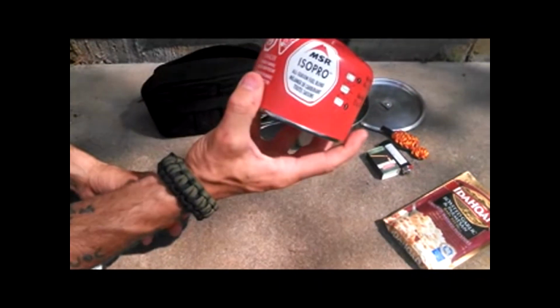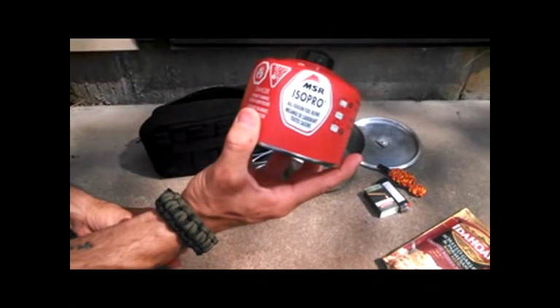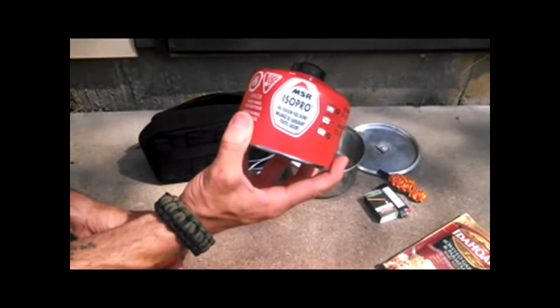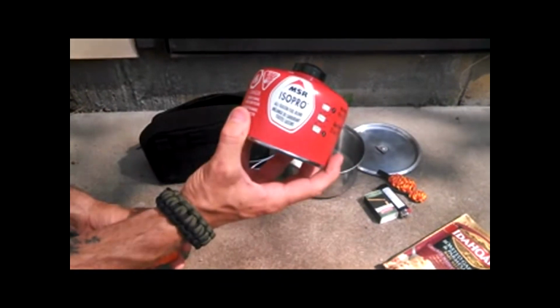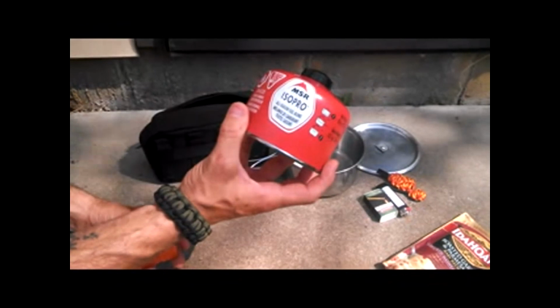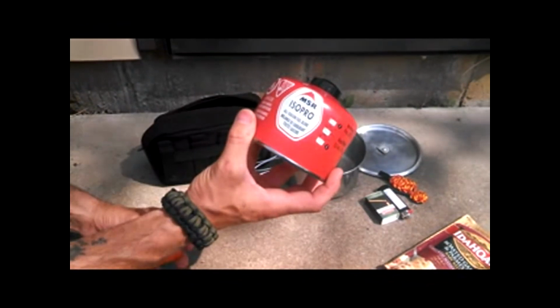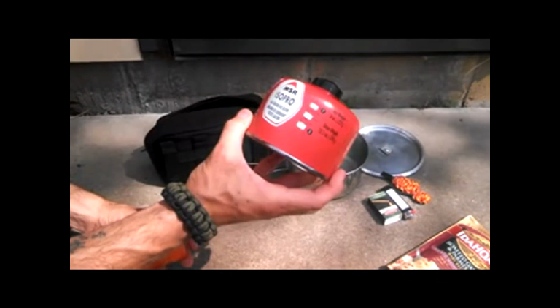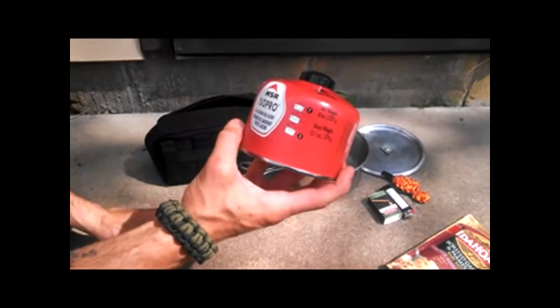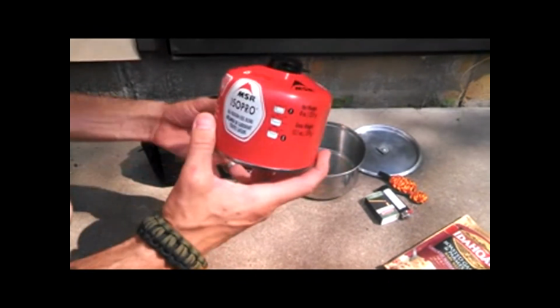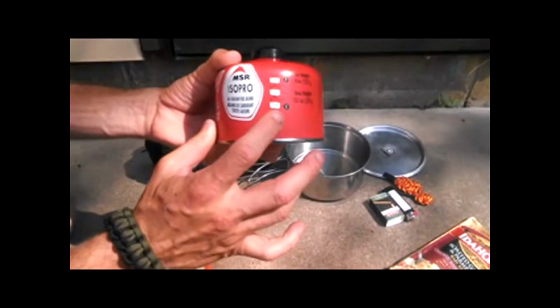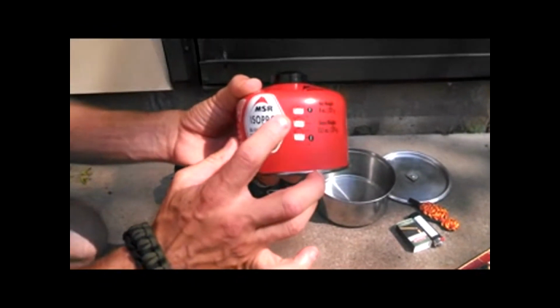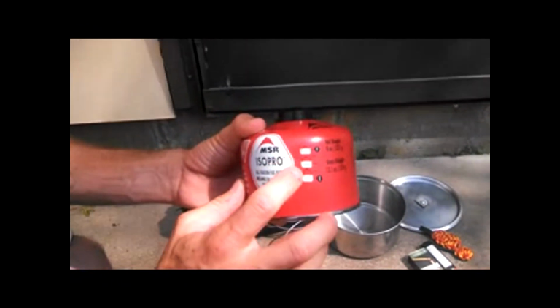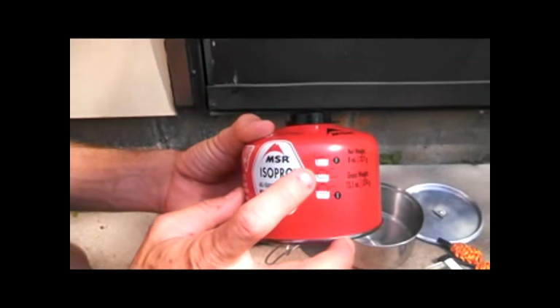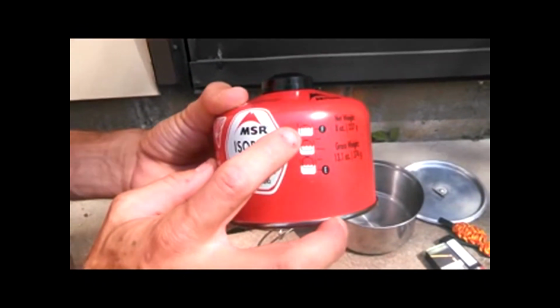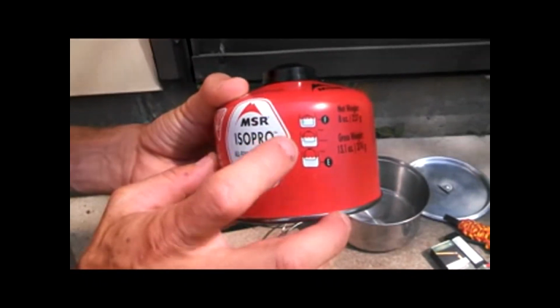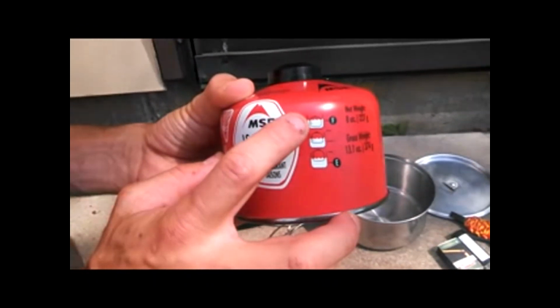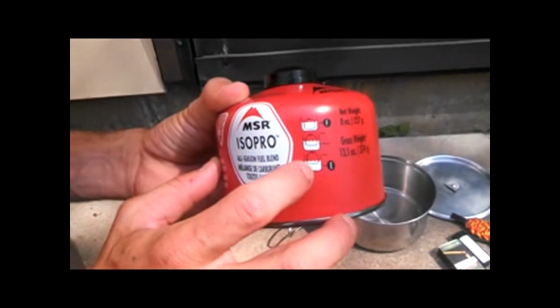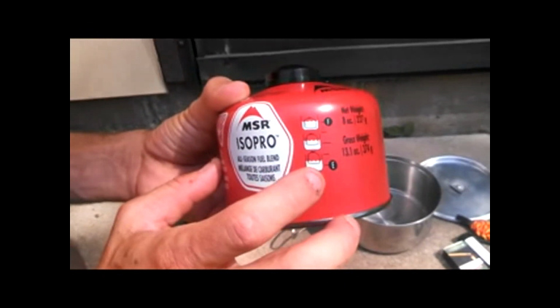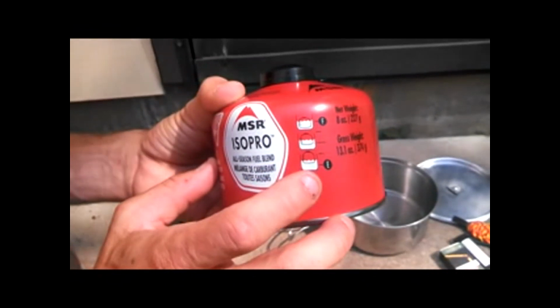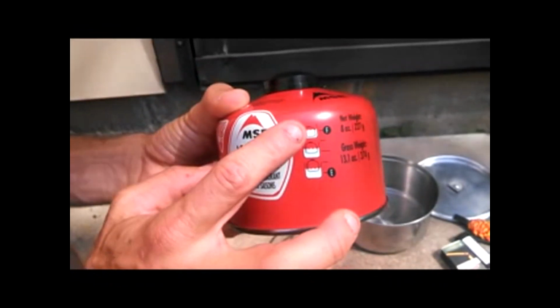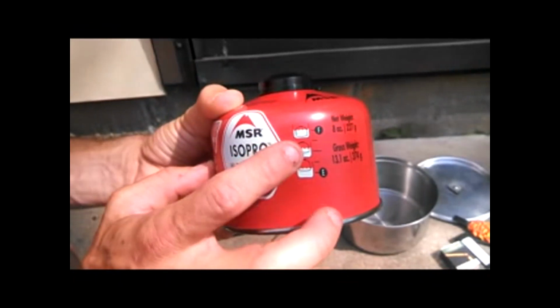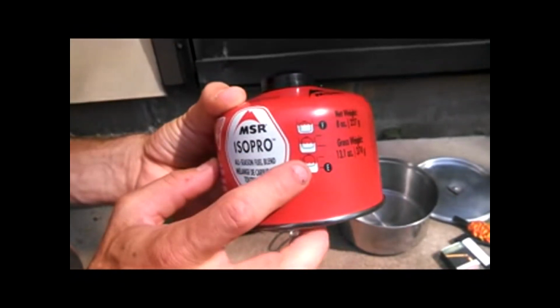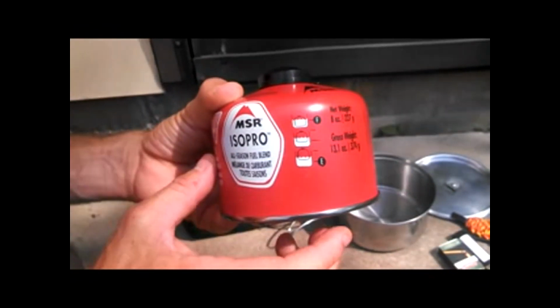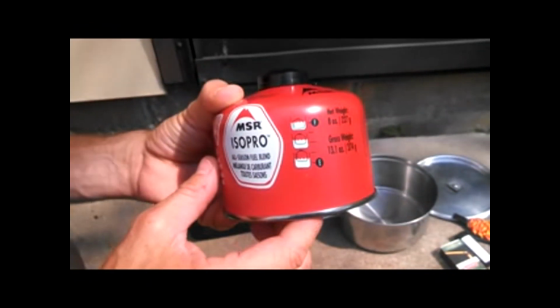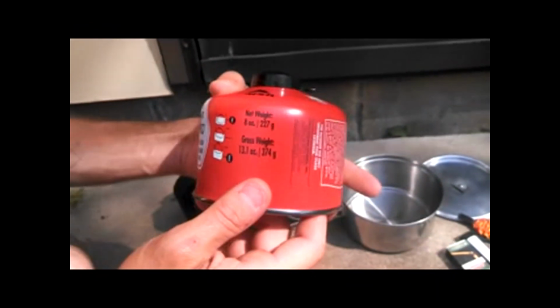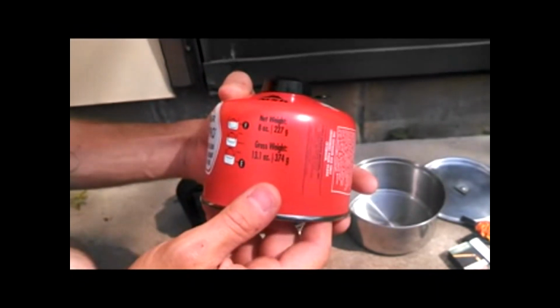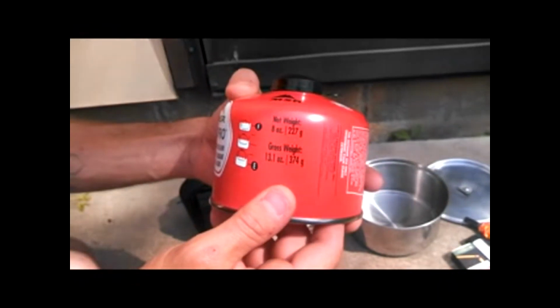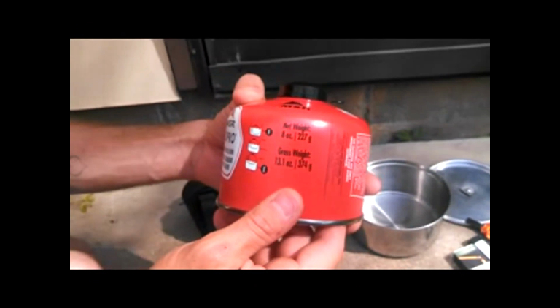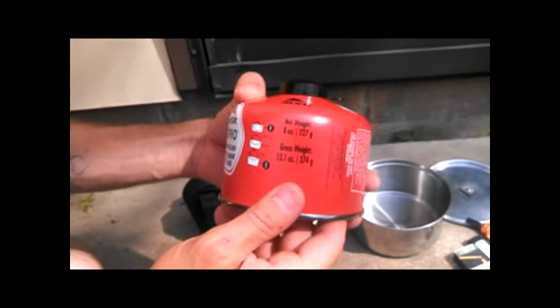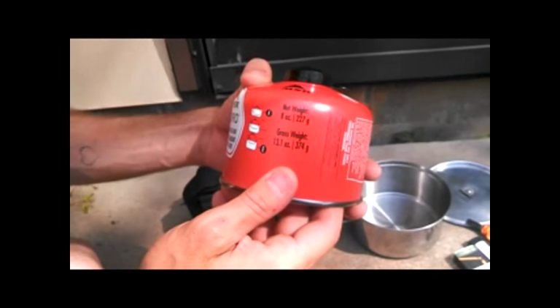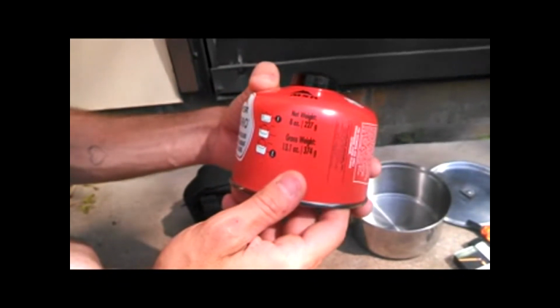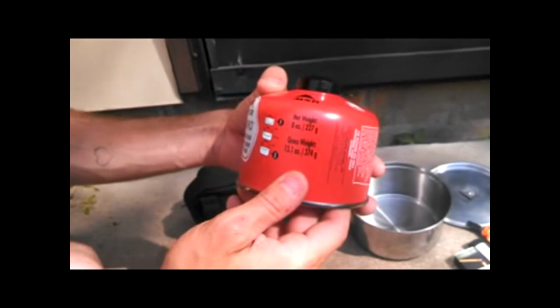This is an MSR Isopro All Season Fuel Blend. What I like about the MSR fuel cans is it shows you how to tell if it's full, half, or empty. This is an 8 ounce can, 227 grams.